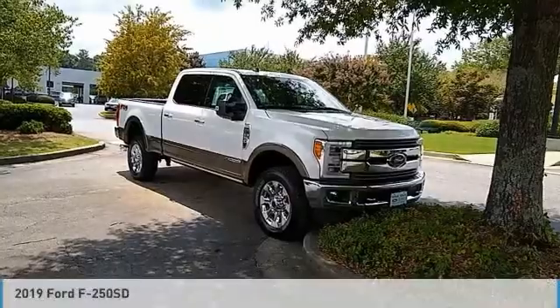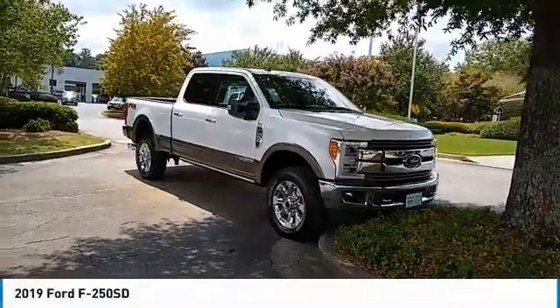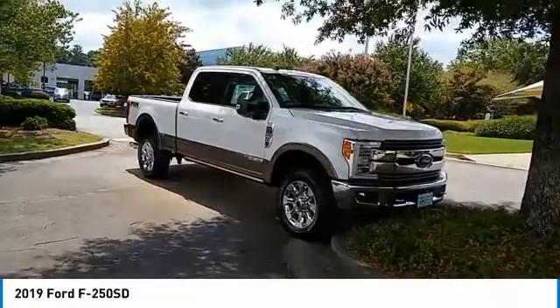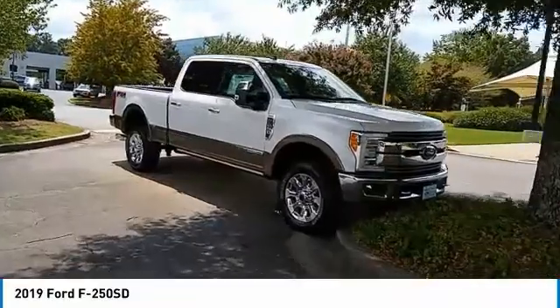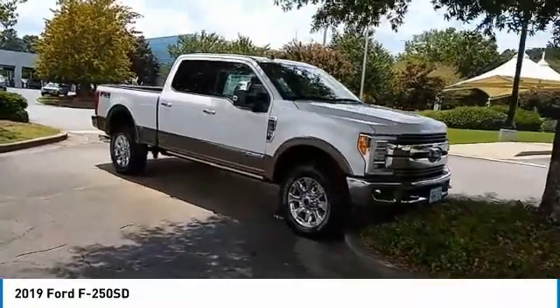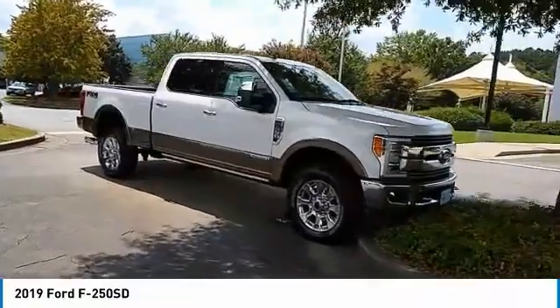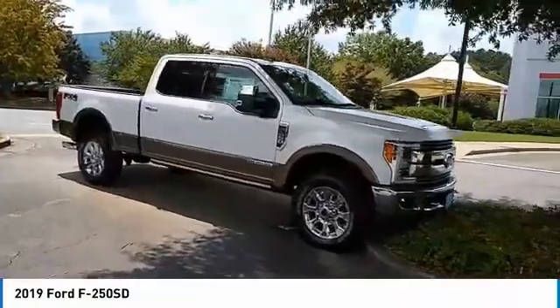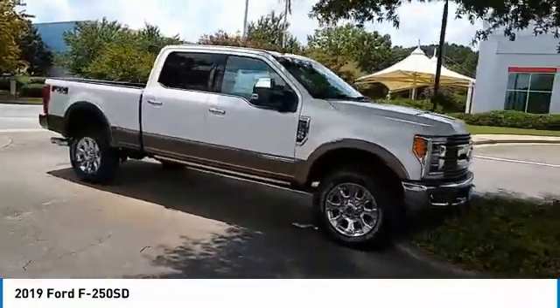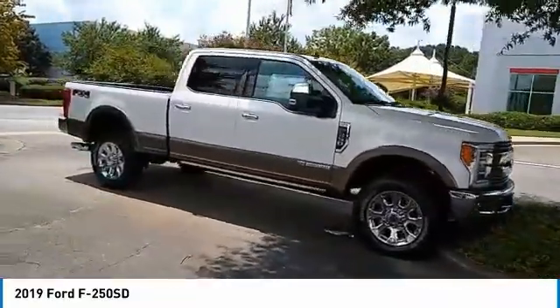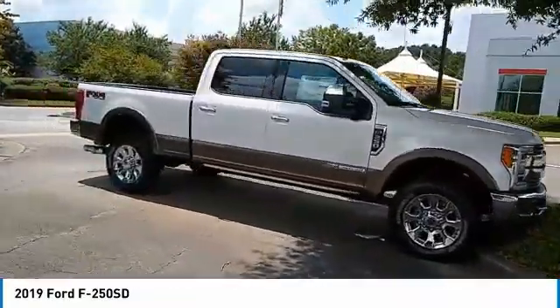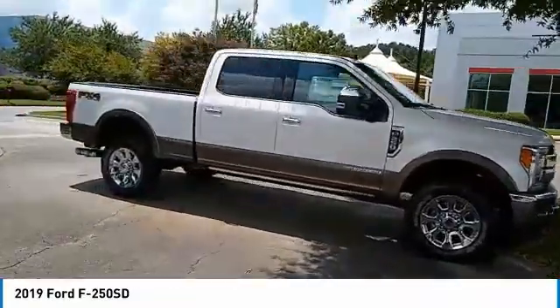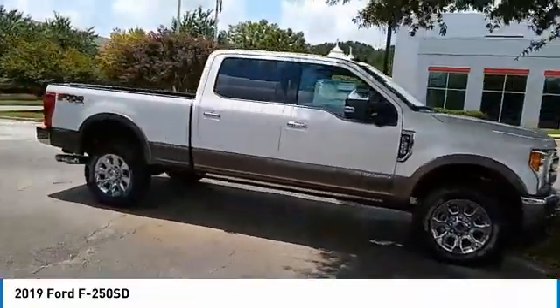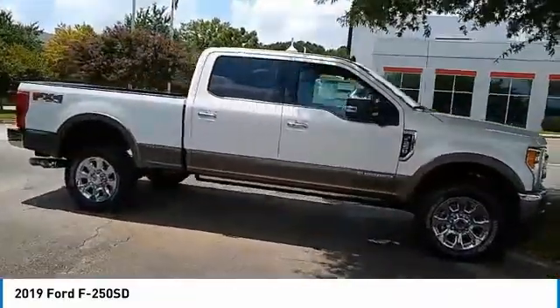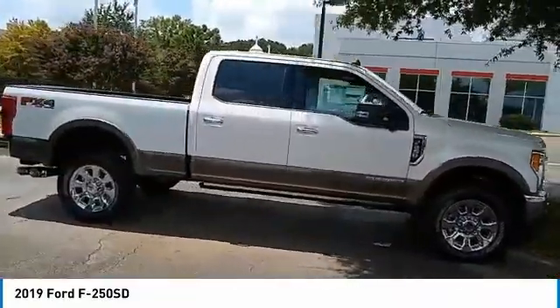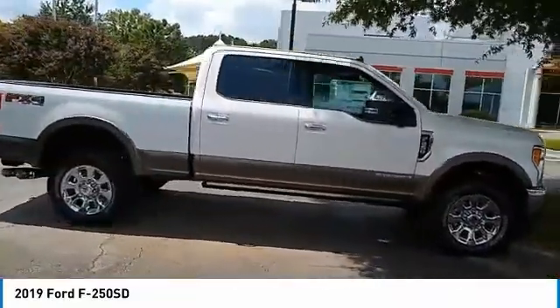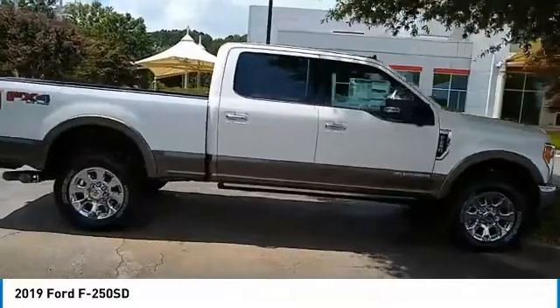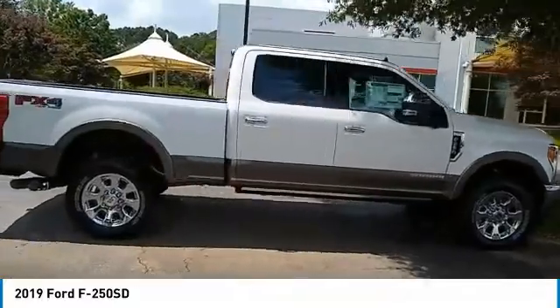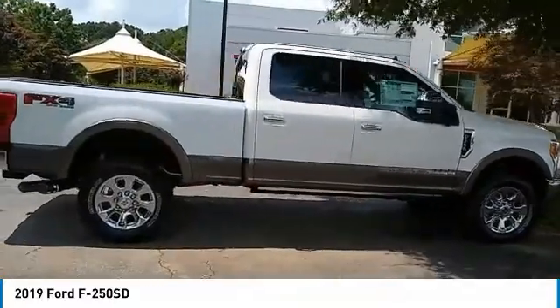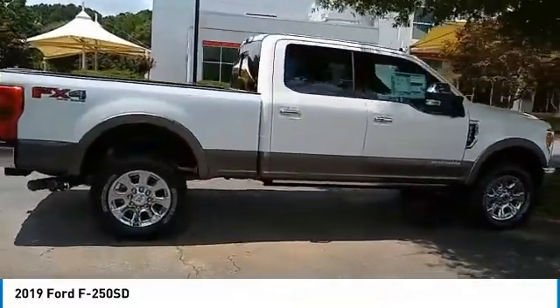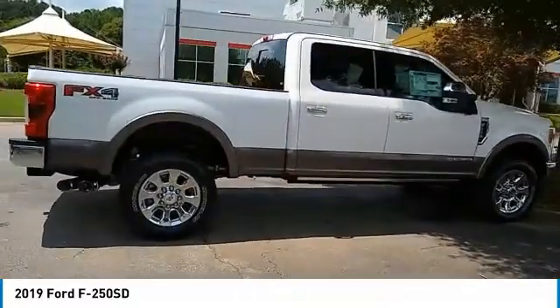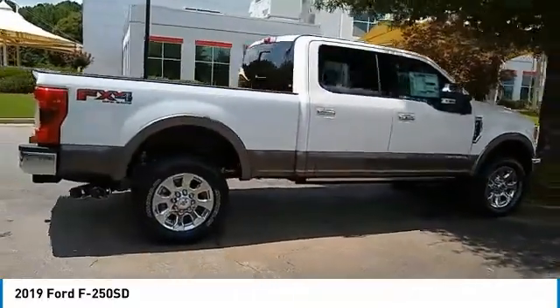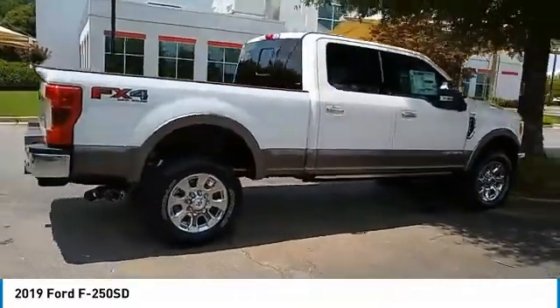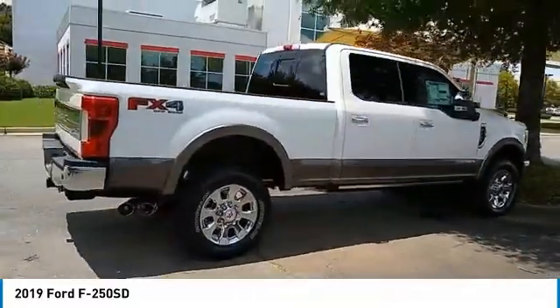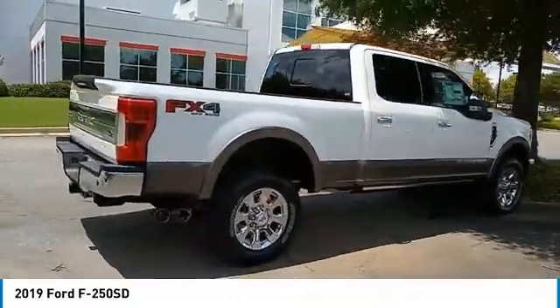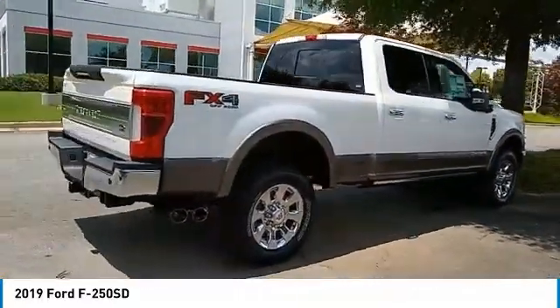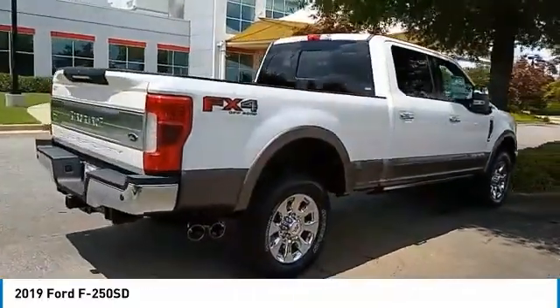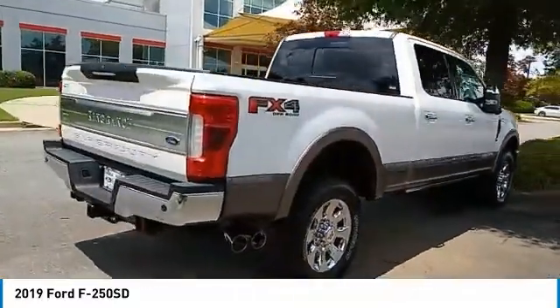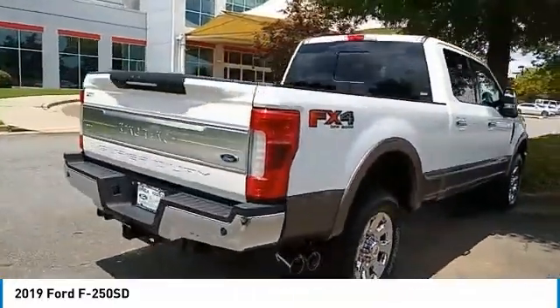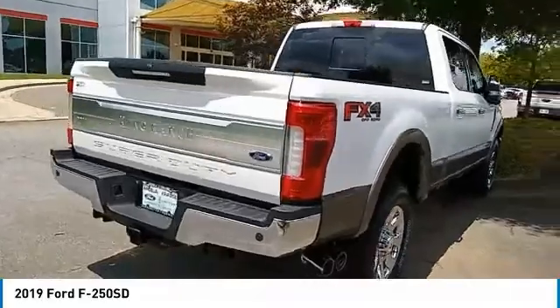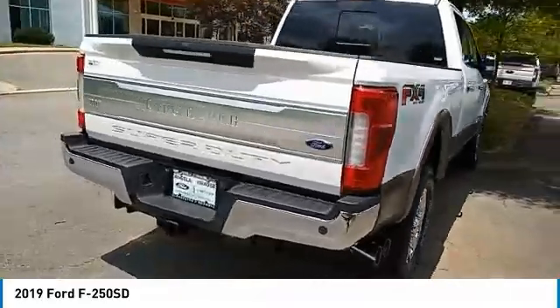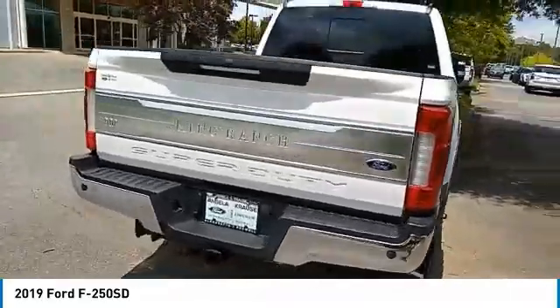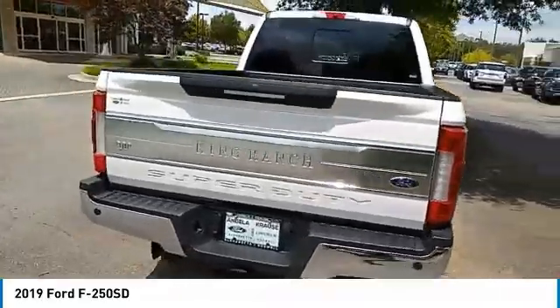You are going to love the 2019 F-250 Super Duty — head-to-head fuel efficiency, head-to-head towing, head-to-head torque. Ford F-250 Super Duty.